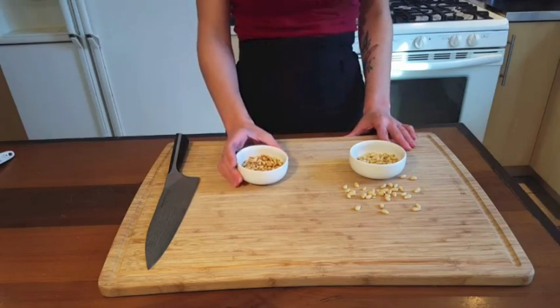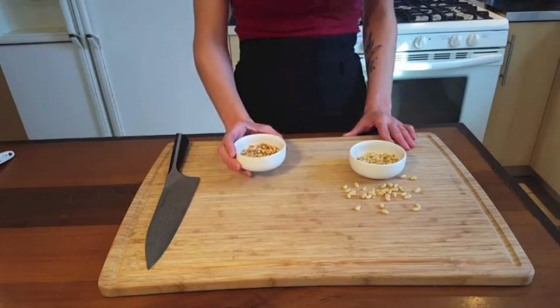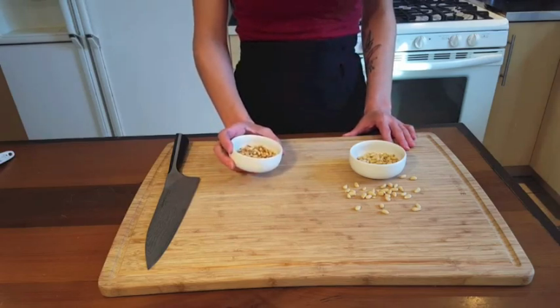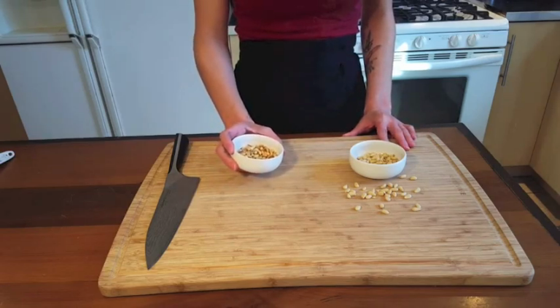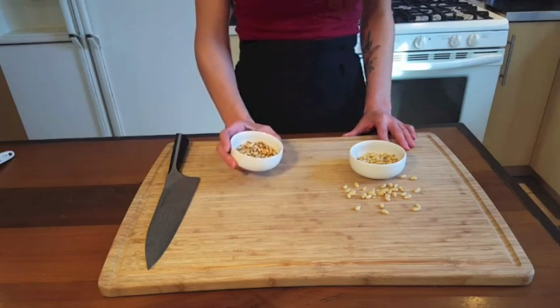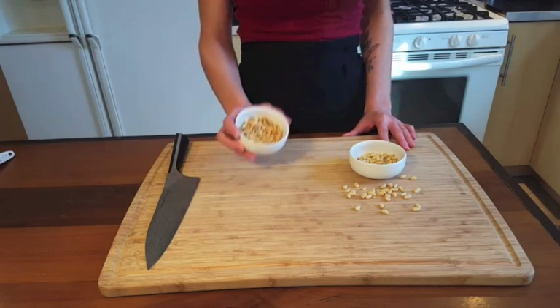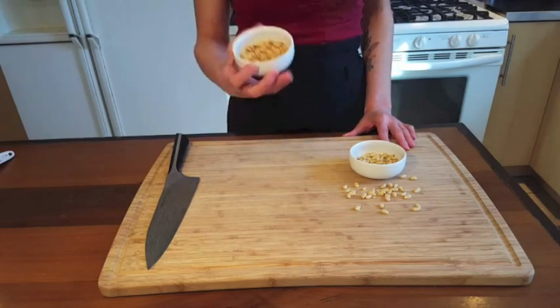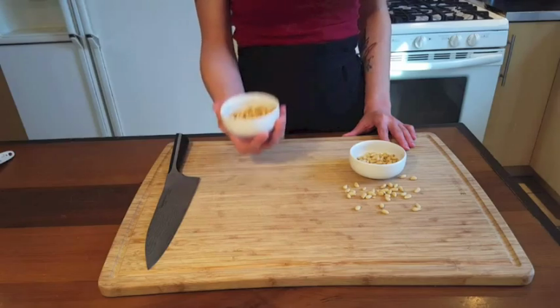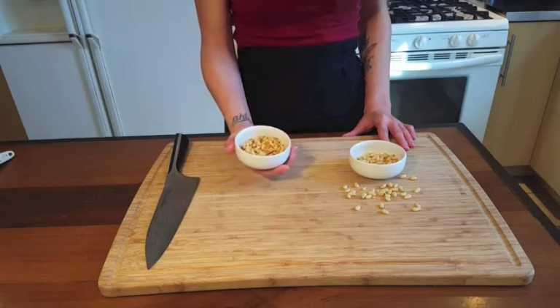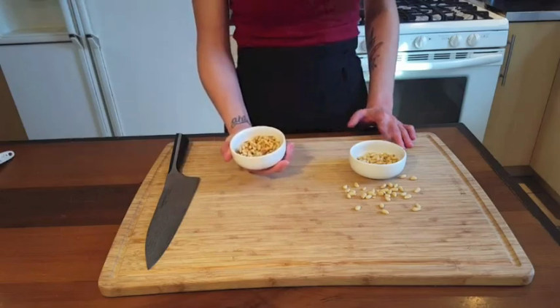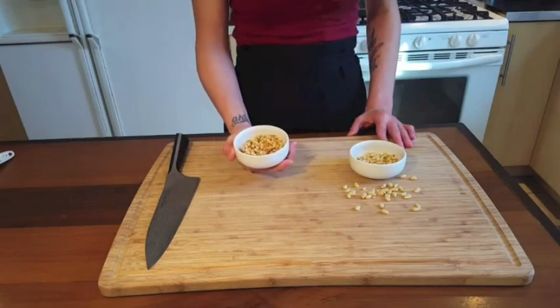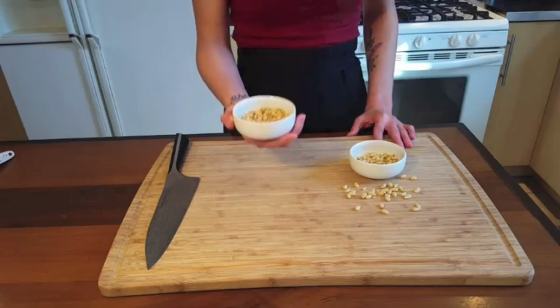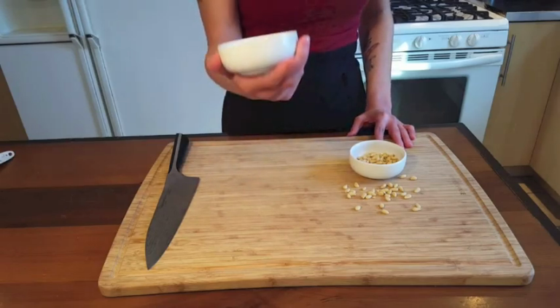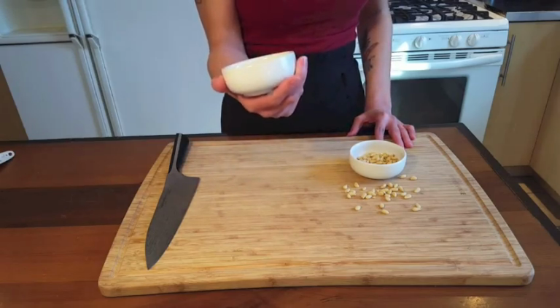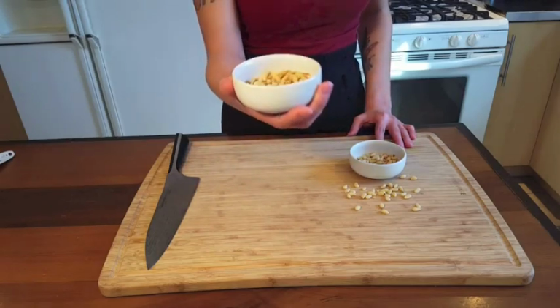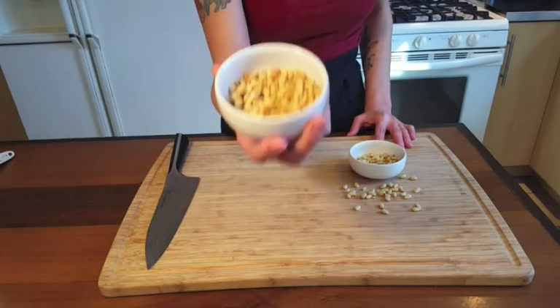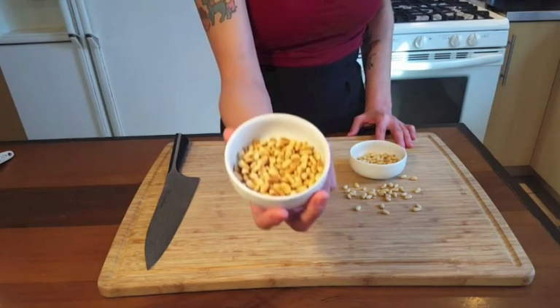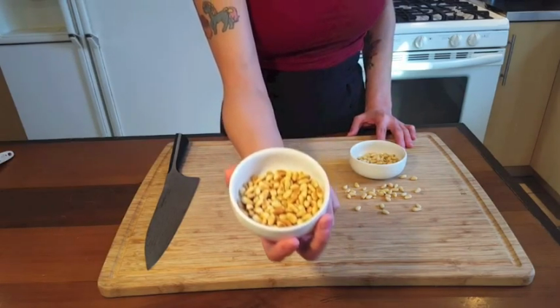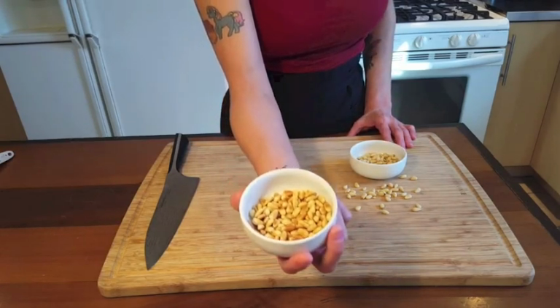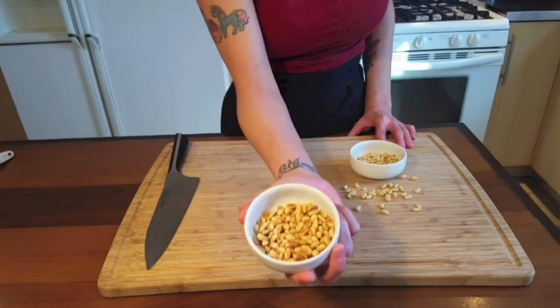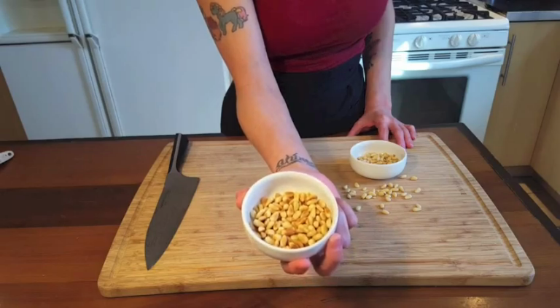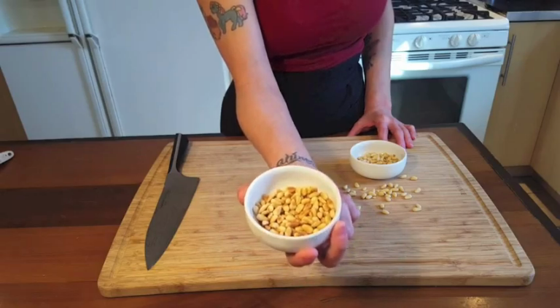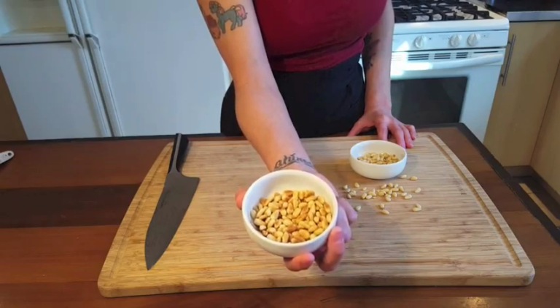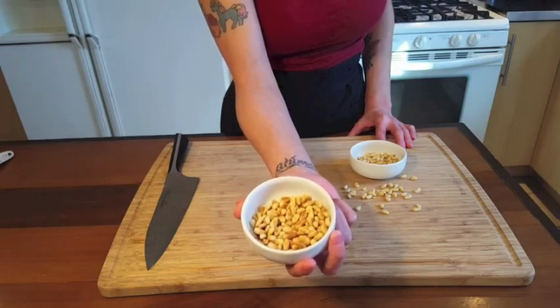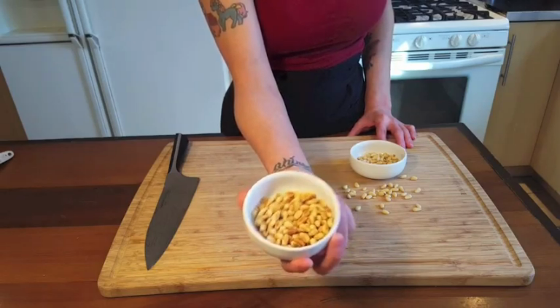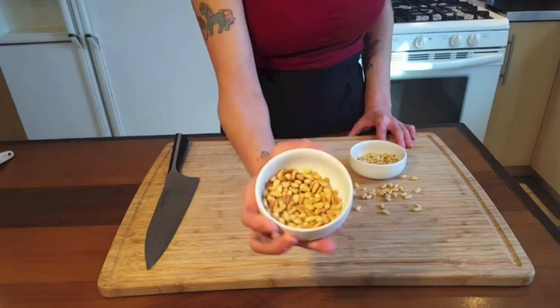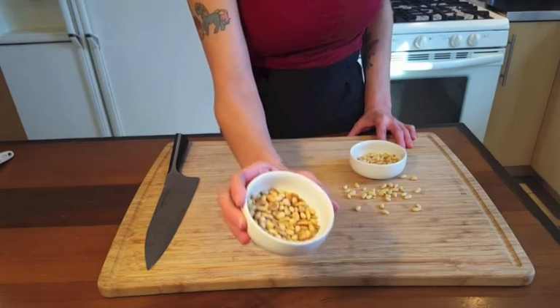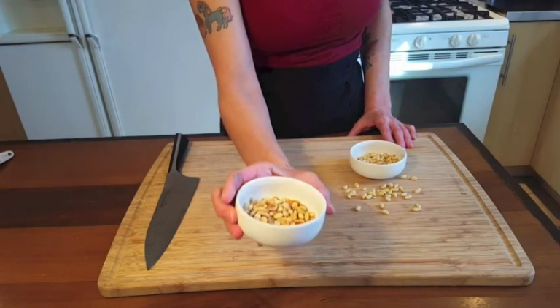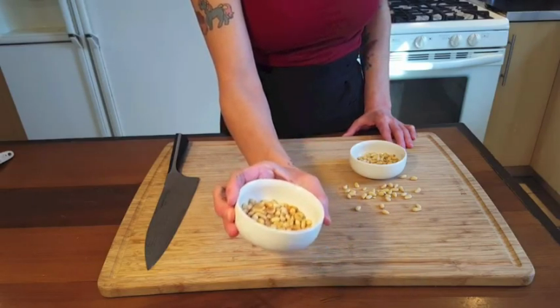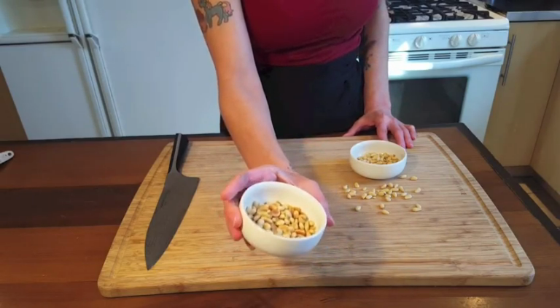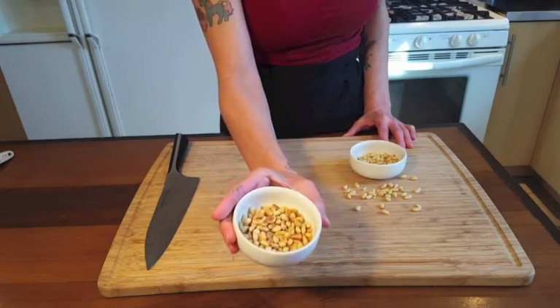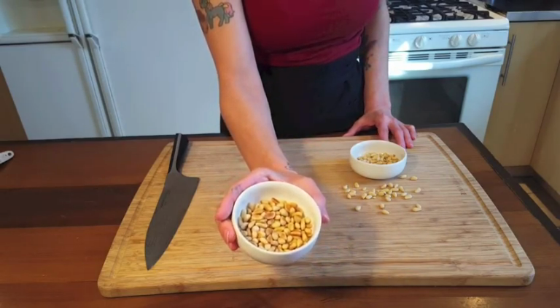Toast them anywhere from two to five minutes depending on the kind of nut or seed and how toasted you're going for. The color should look something like this when they're finished, and they'll have a nice toasty, delicious smell.